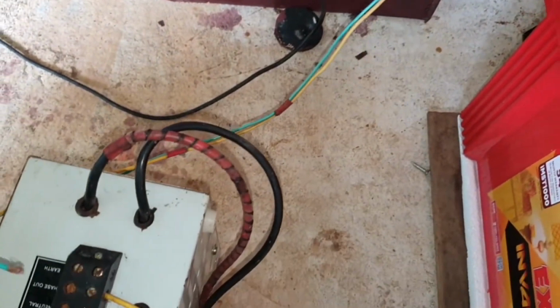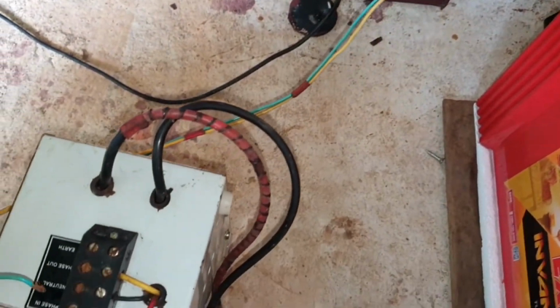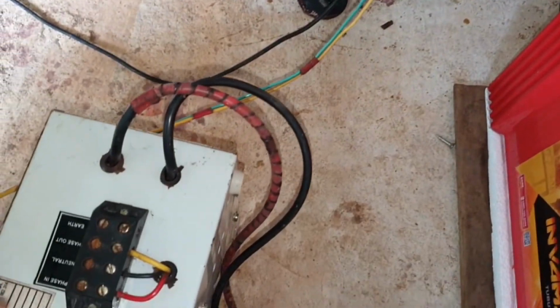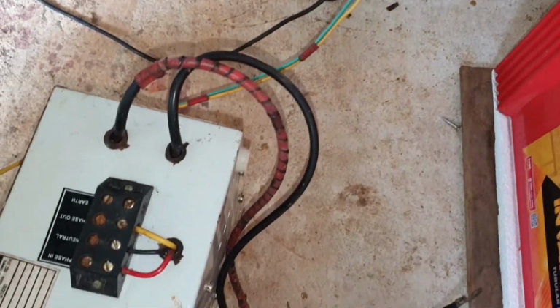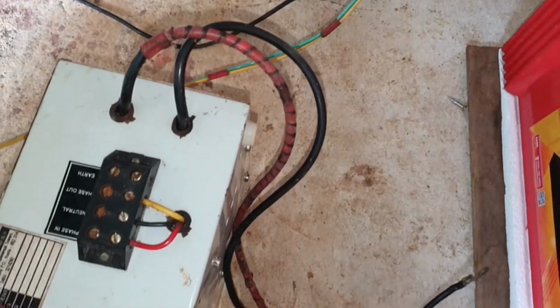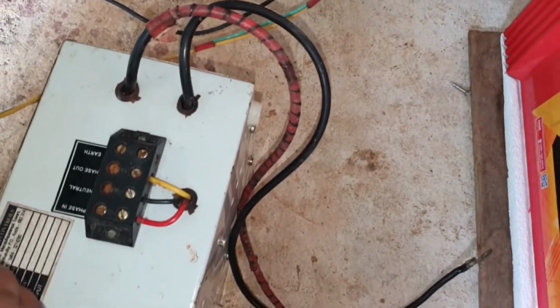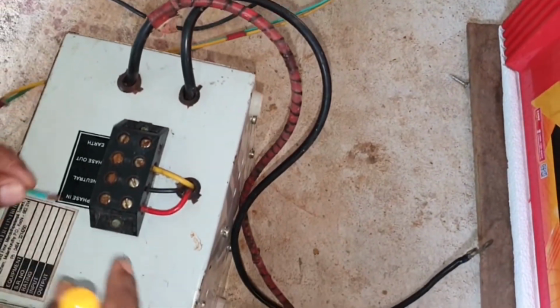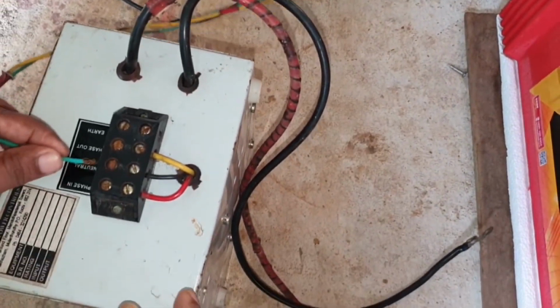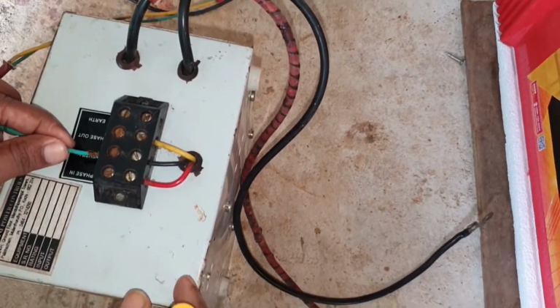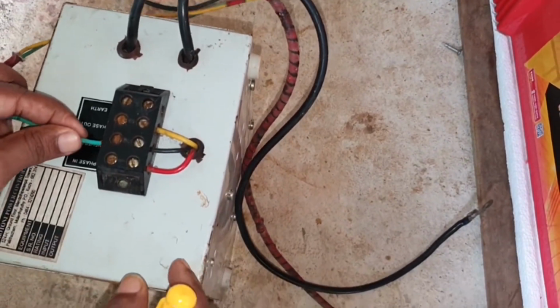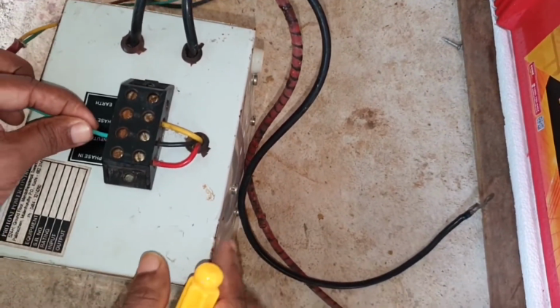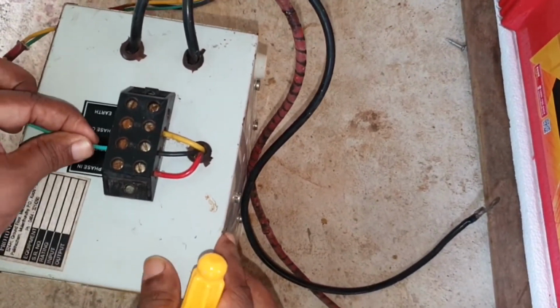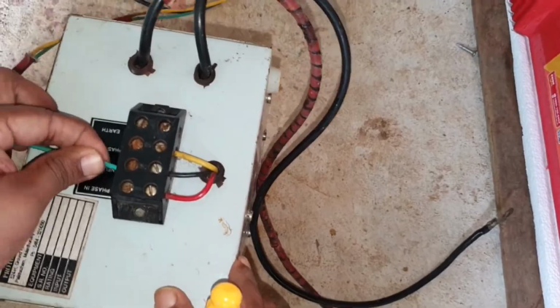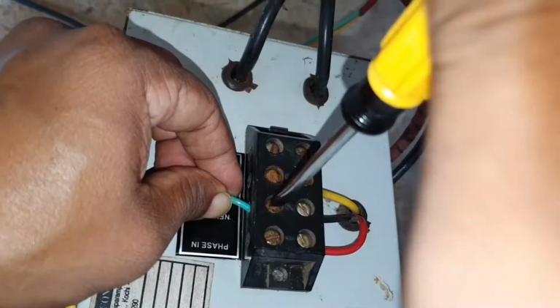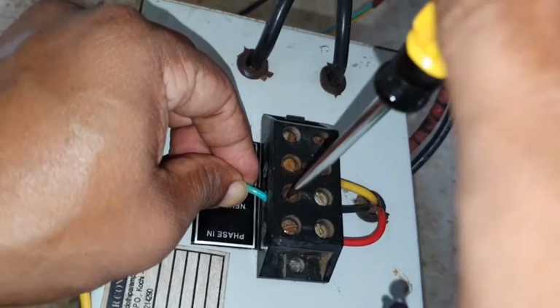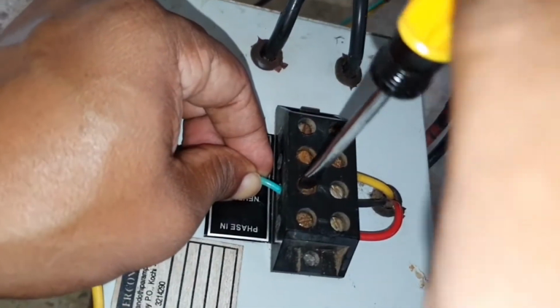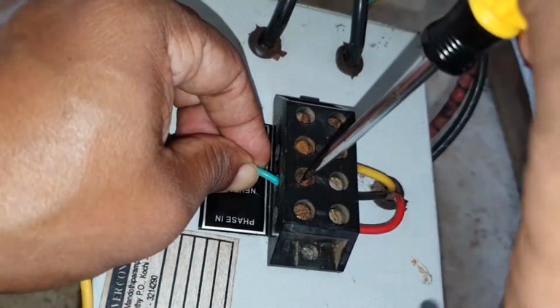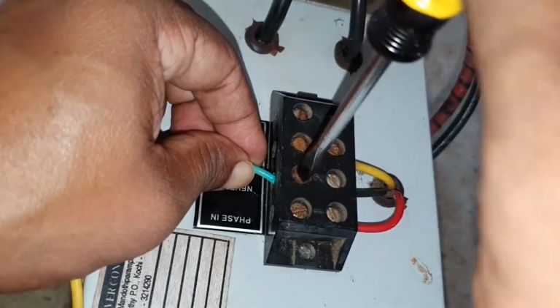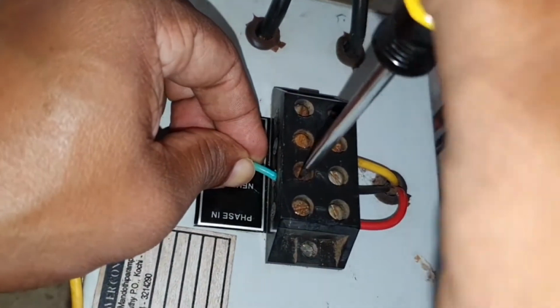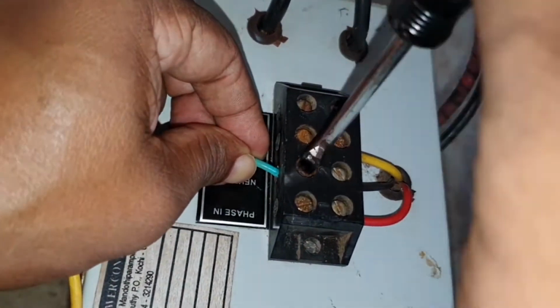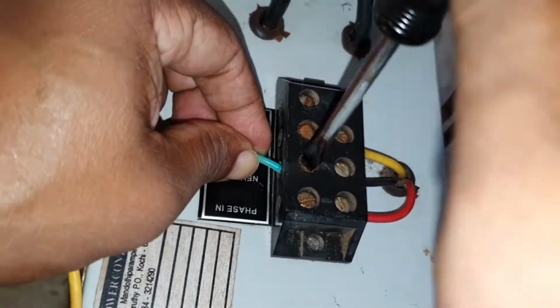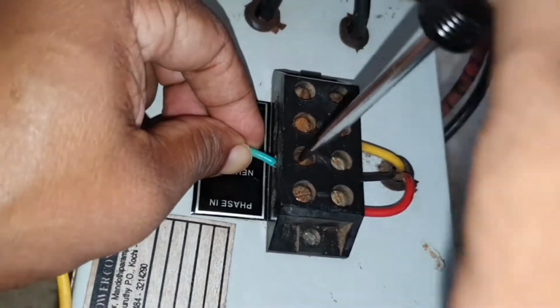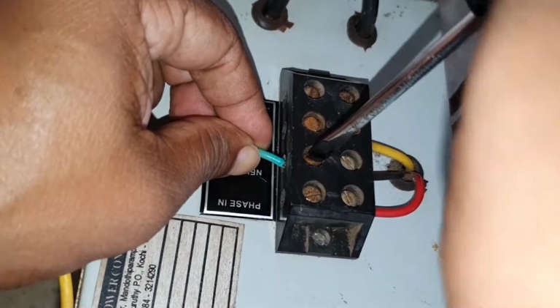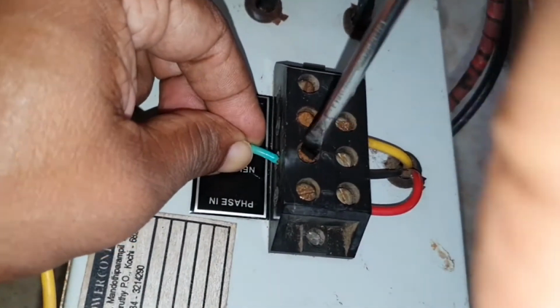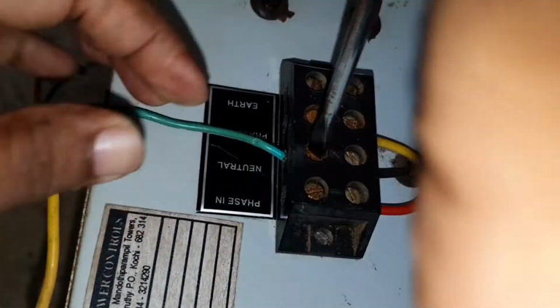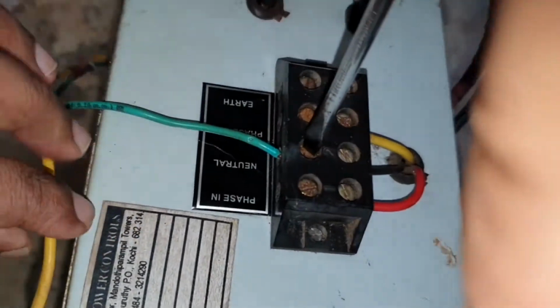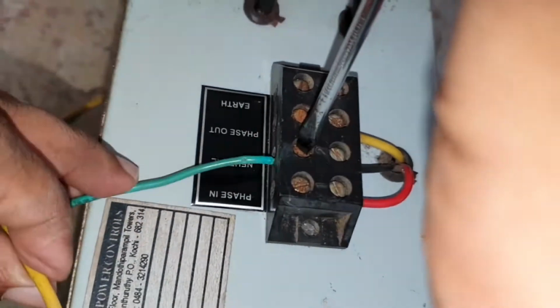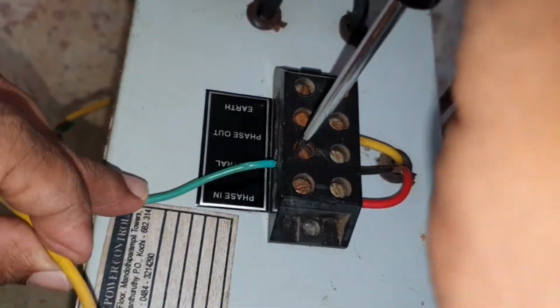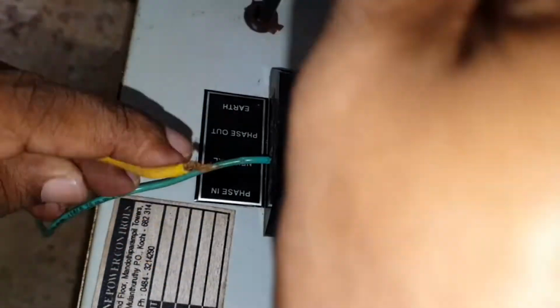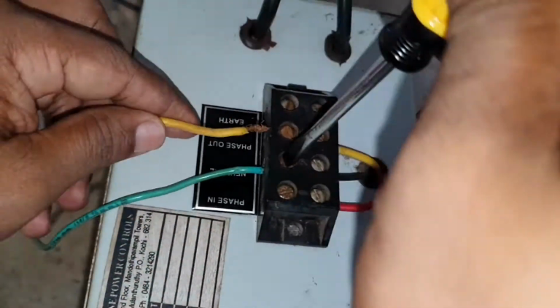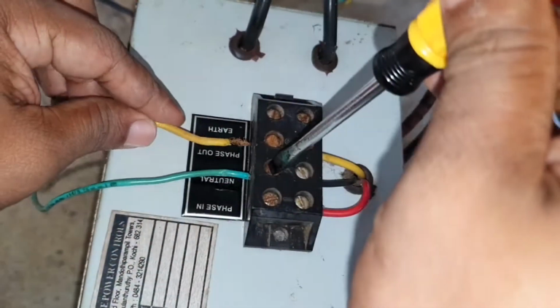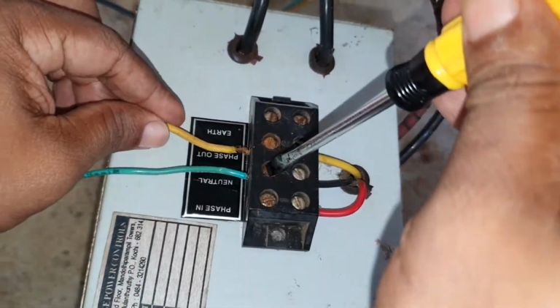I am using an inverter to supply power to my incubator, so we will connect all the wires to the inverter and battery now.